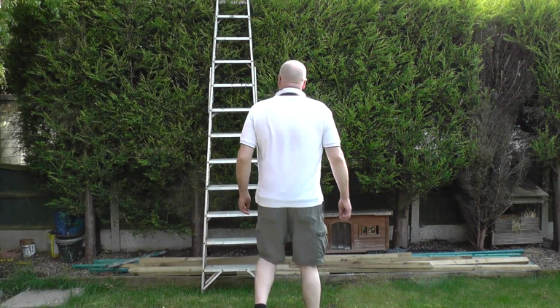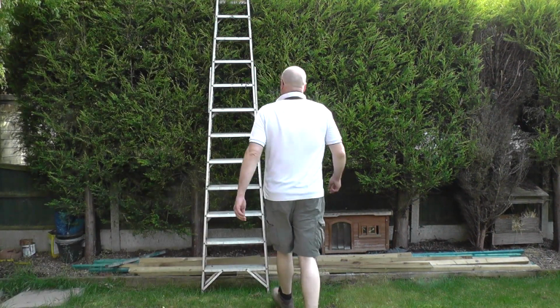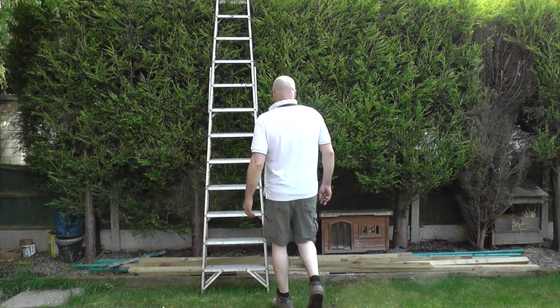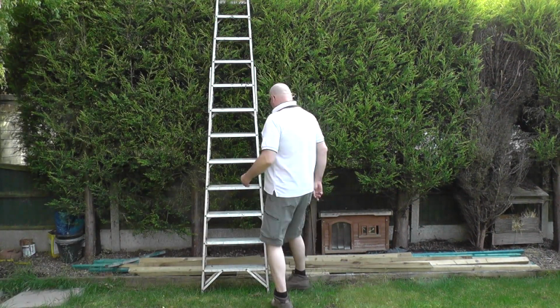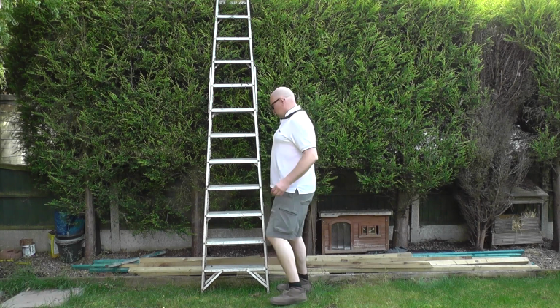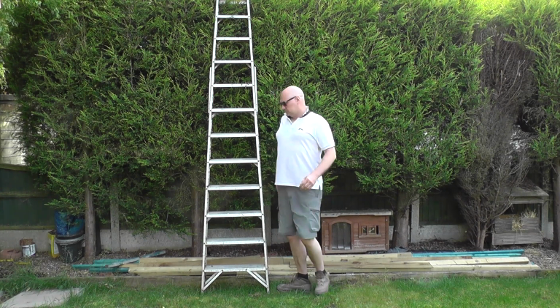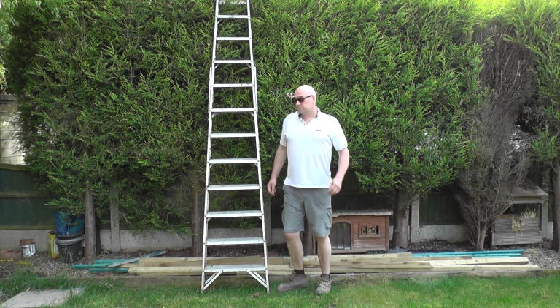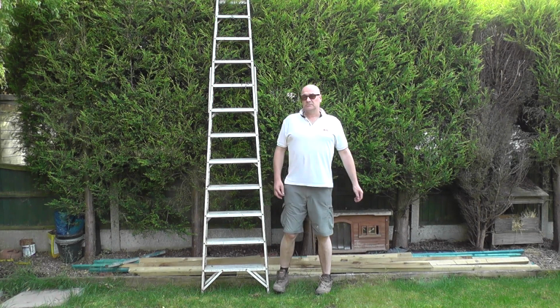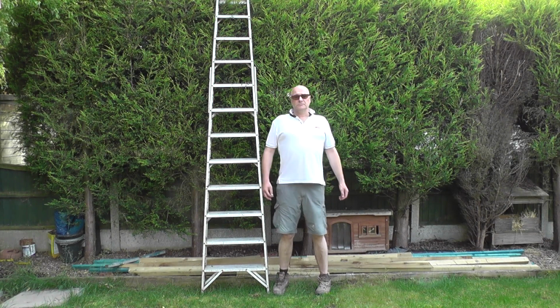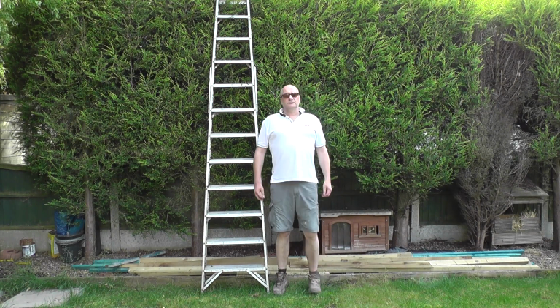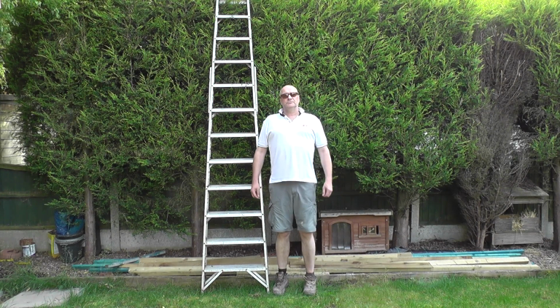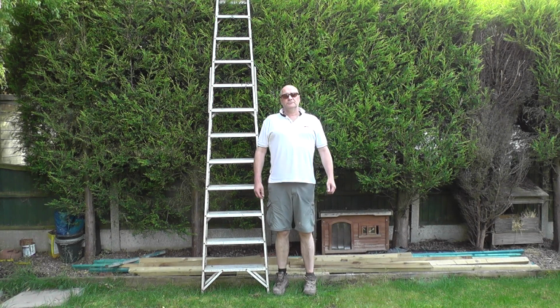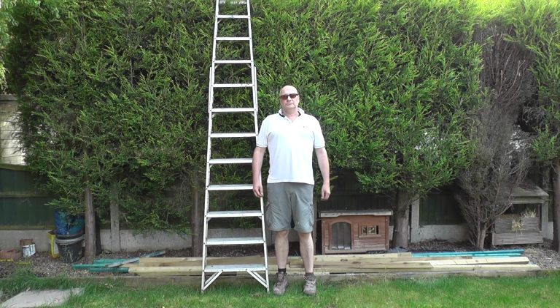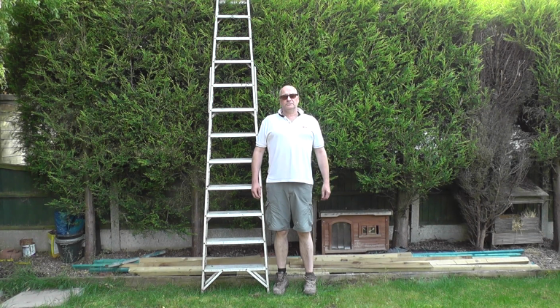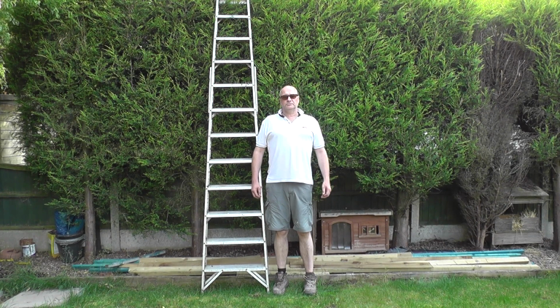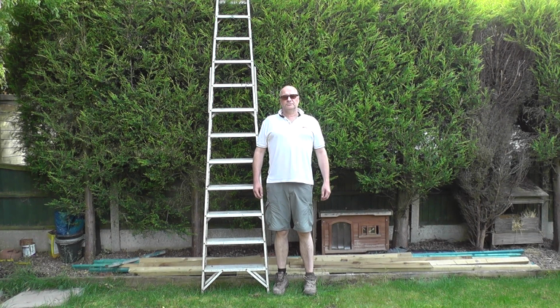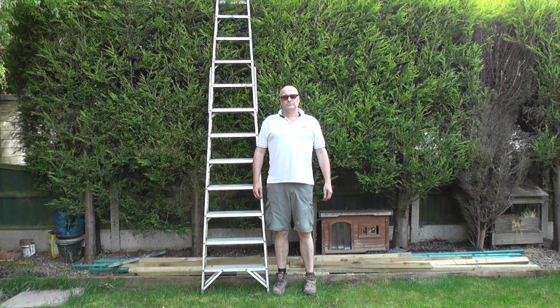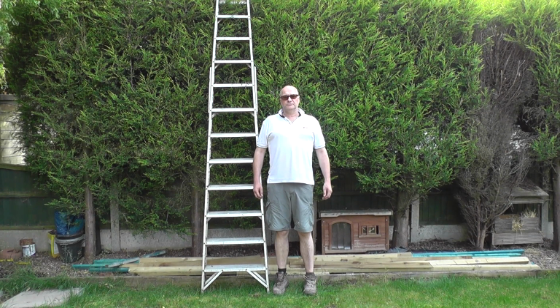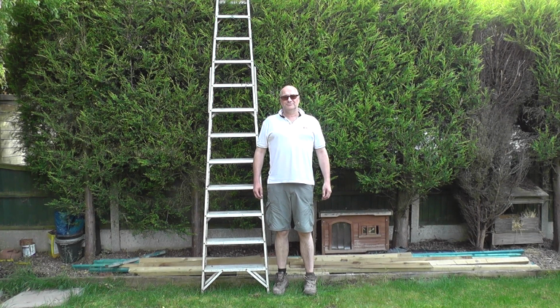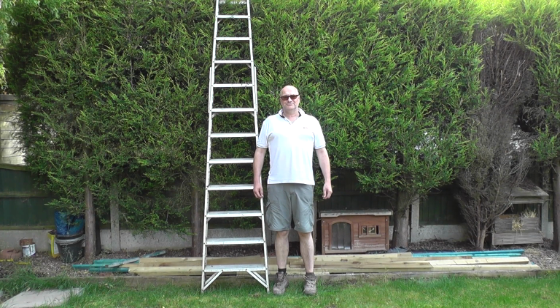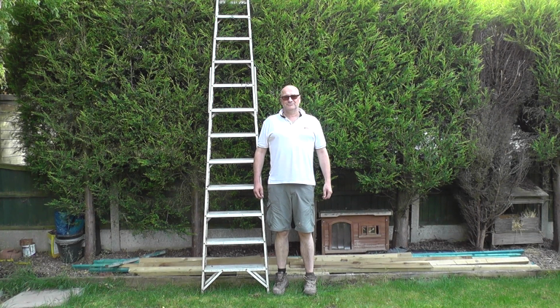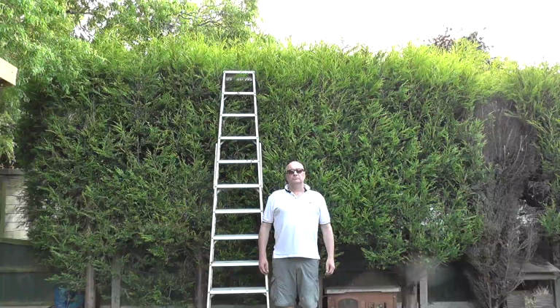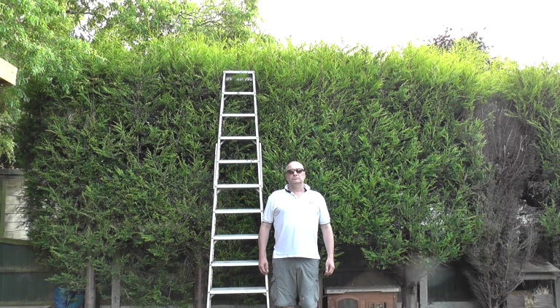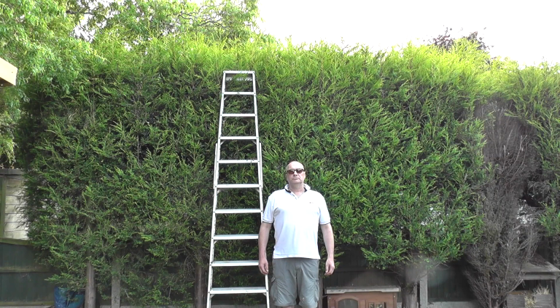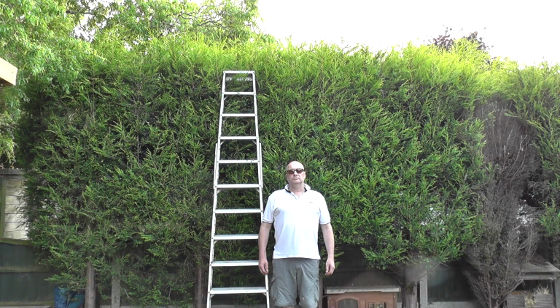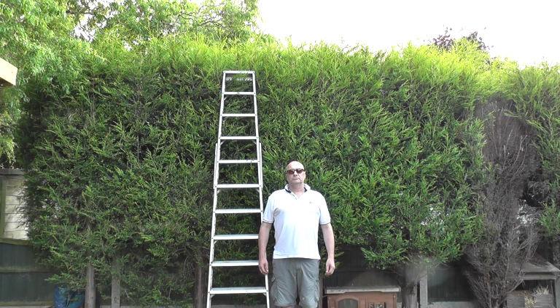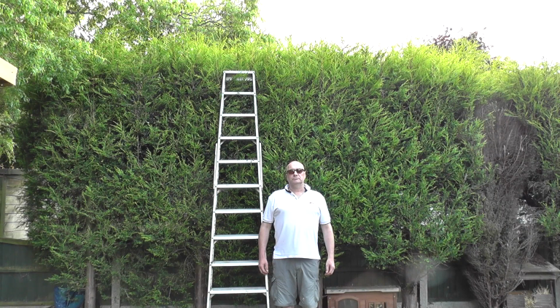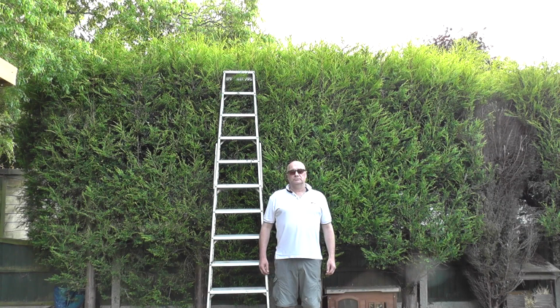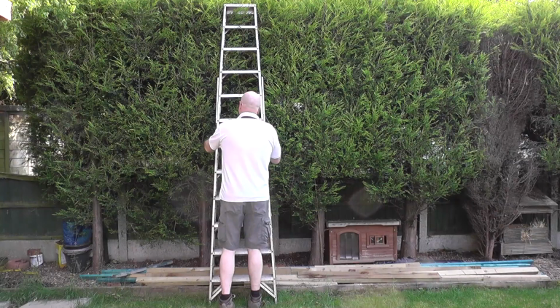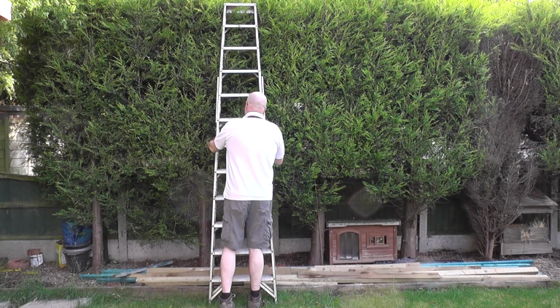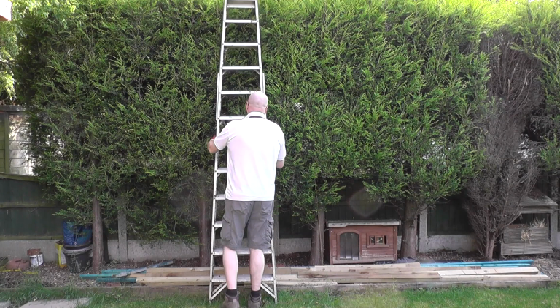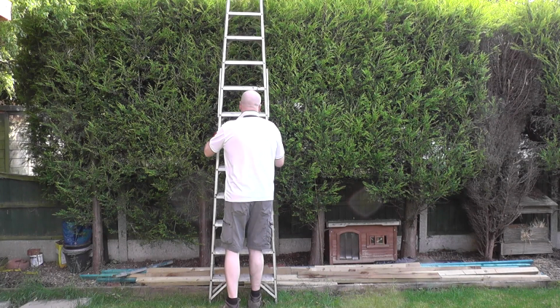Now as you'll see it's a stepladder, a very tall stepladder. I'm 6 foot 4 and this must be well, it's nearly twice the height basically.